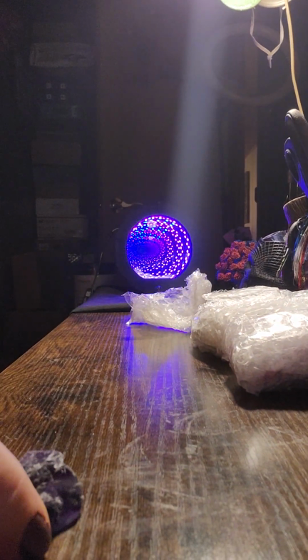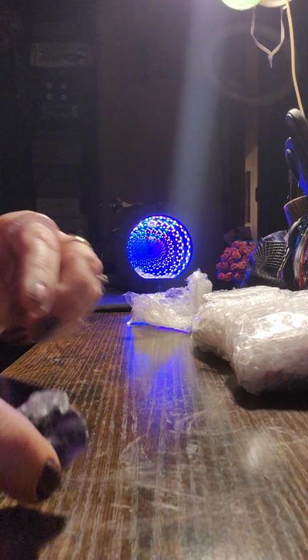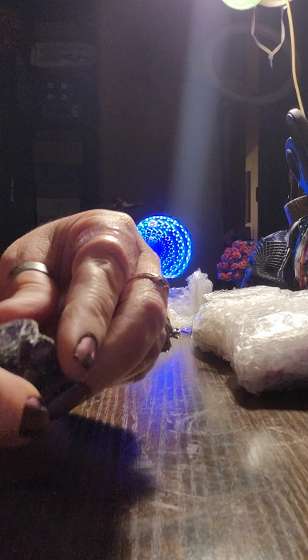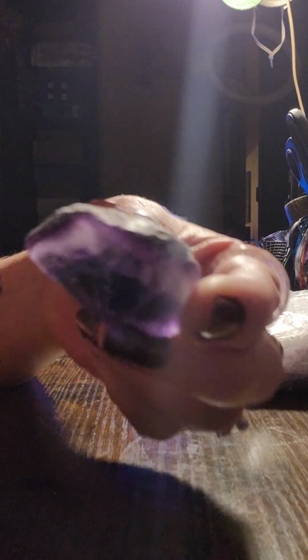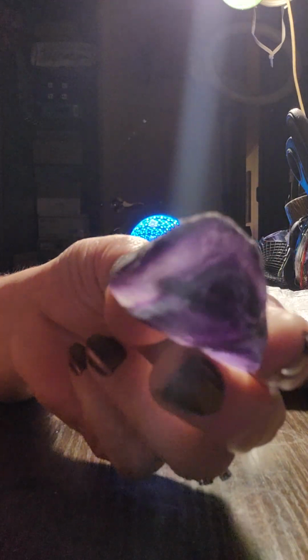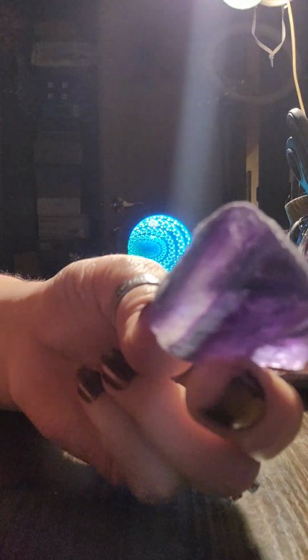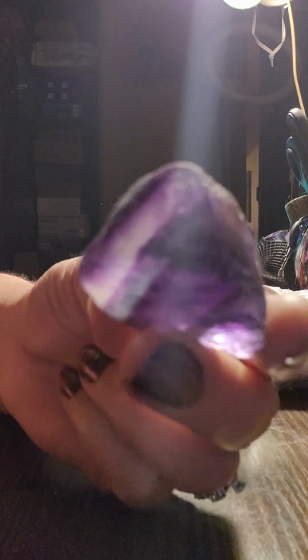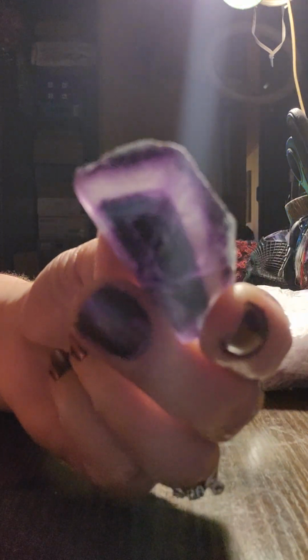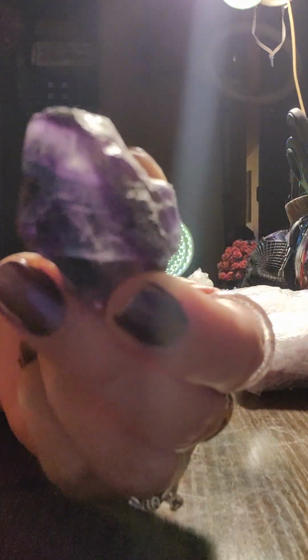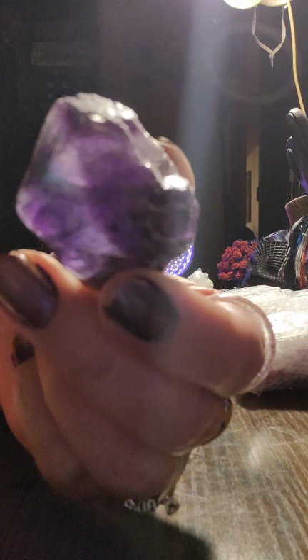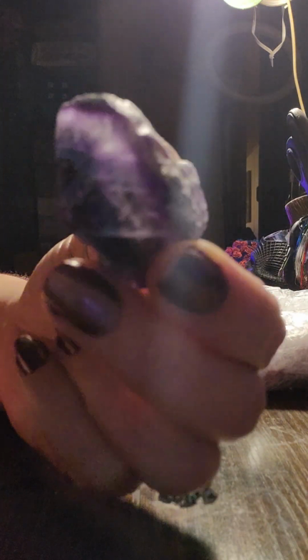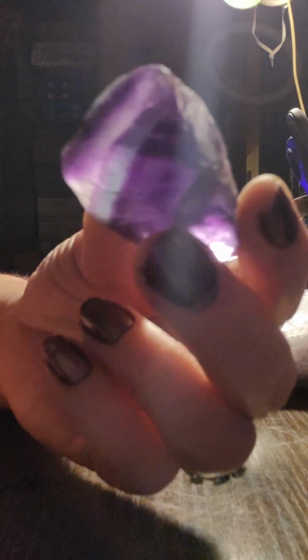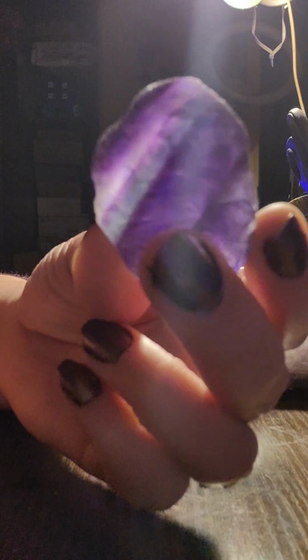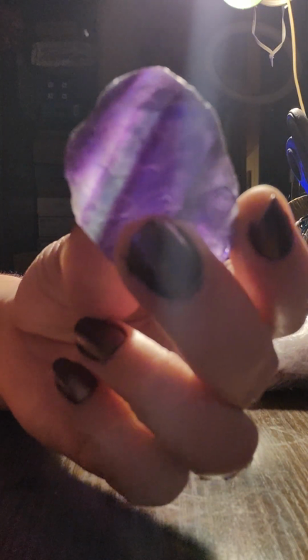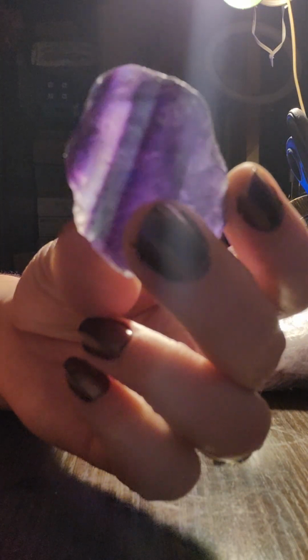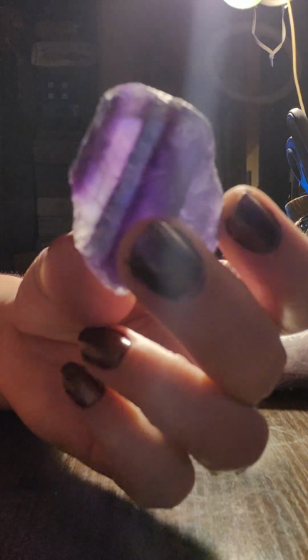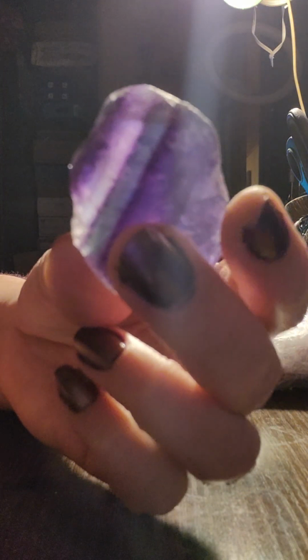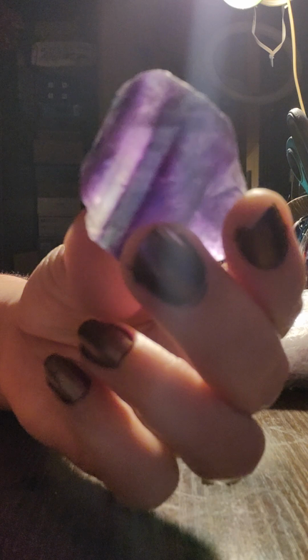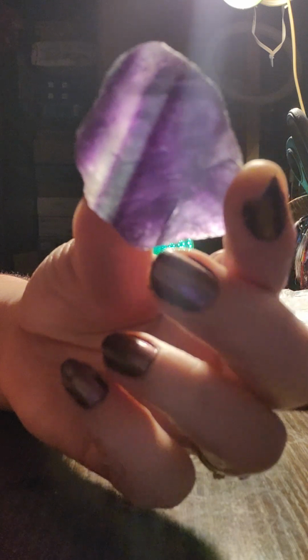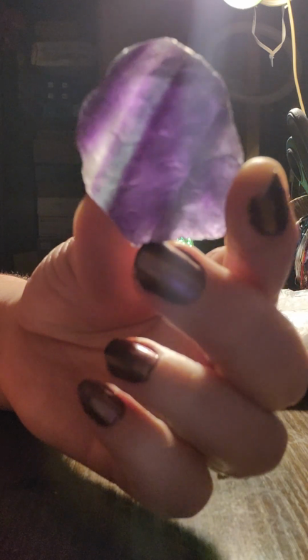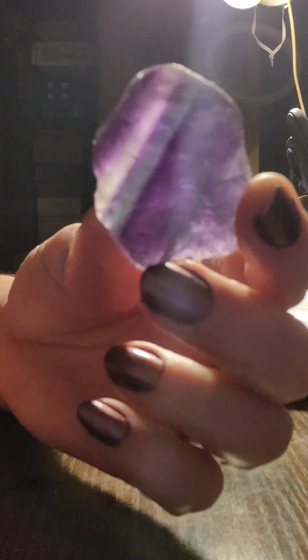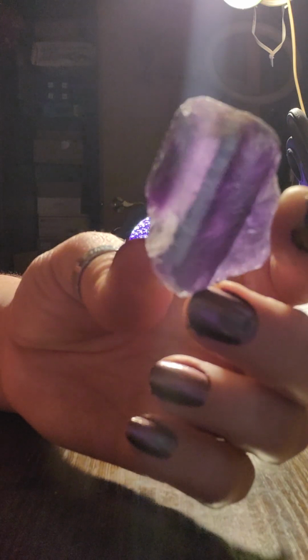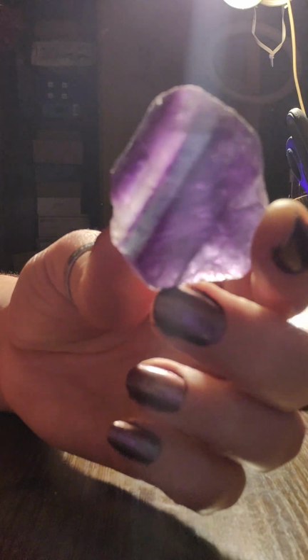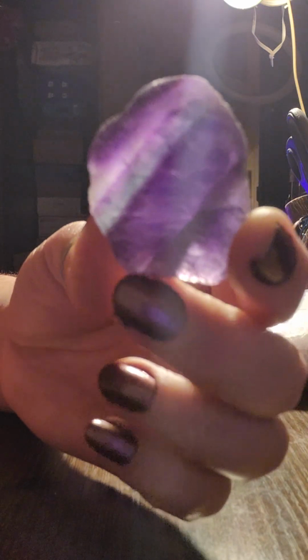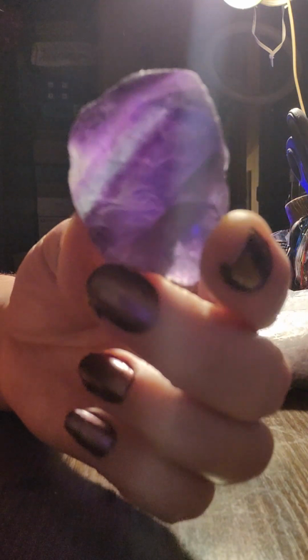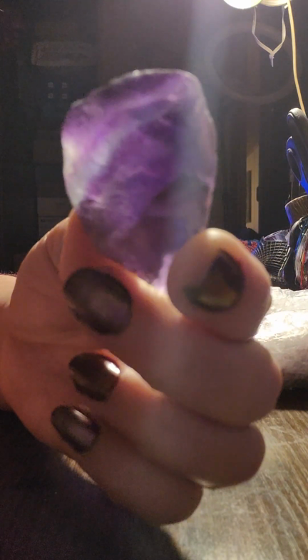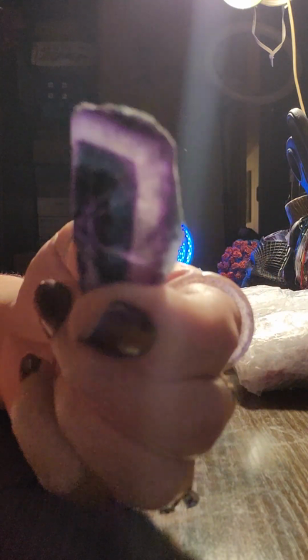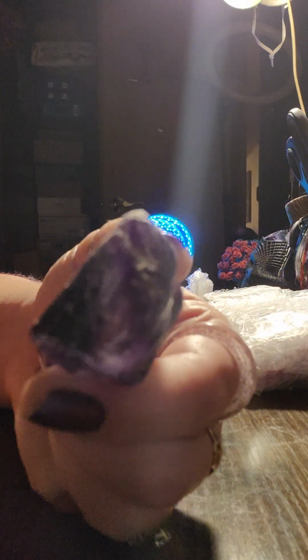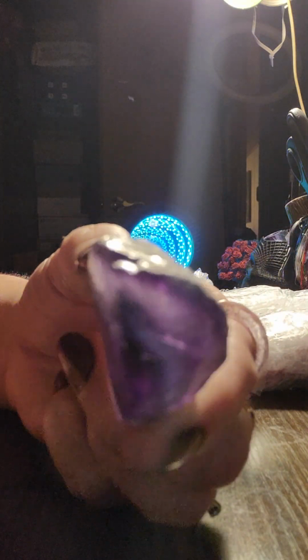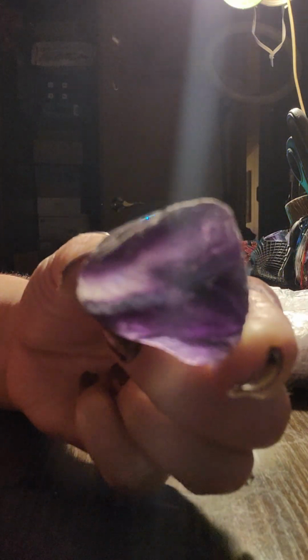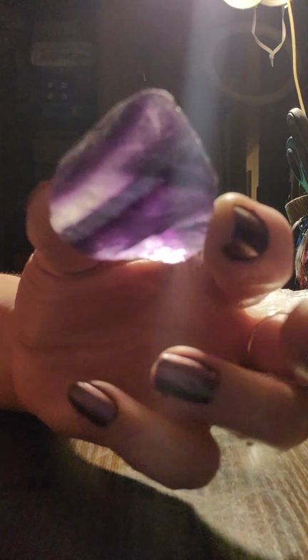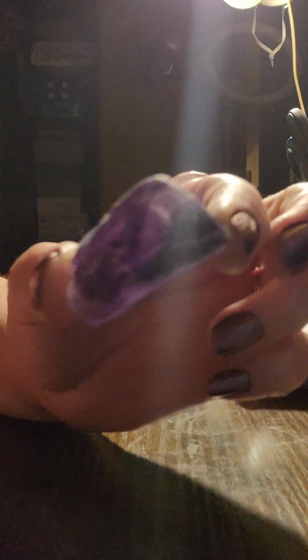Back to the rocks — isn't that gorgeous? You can tumble them, carve them, make them into something, or have them as a raw specimen. I love these.